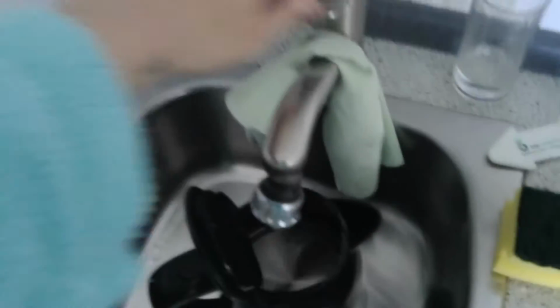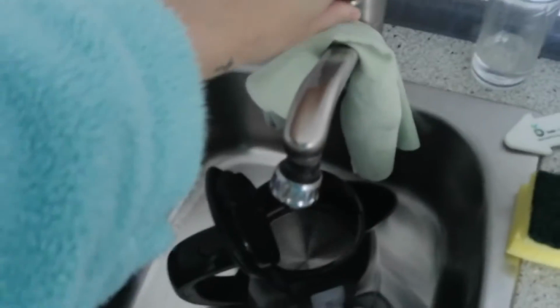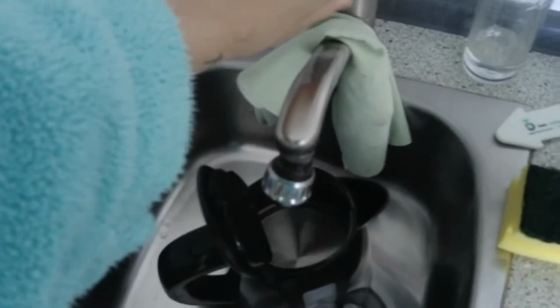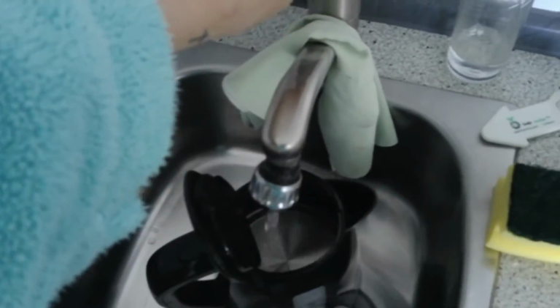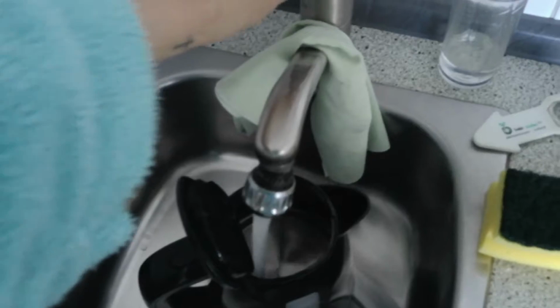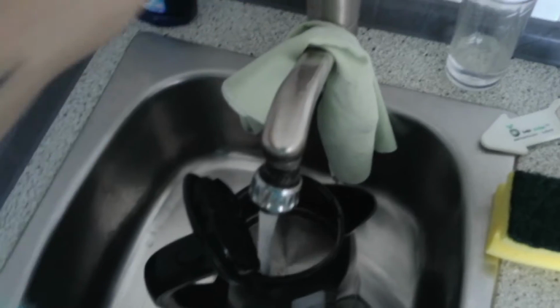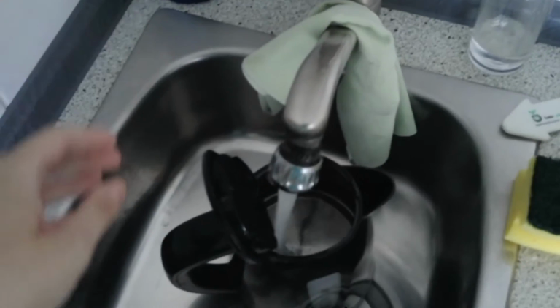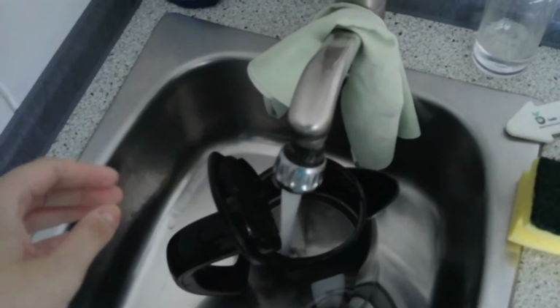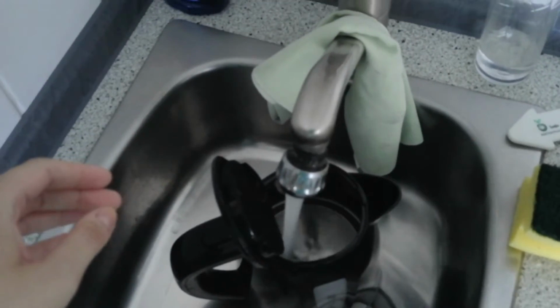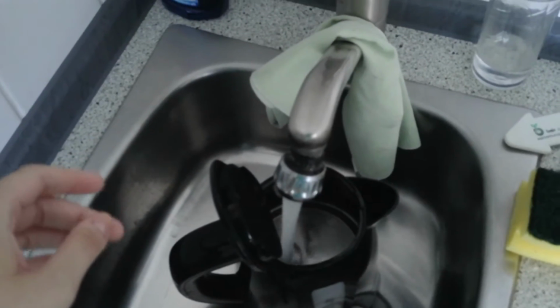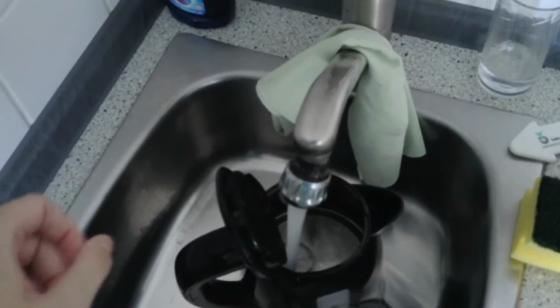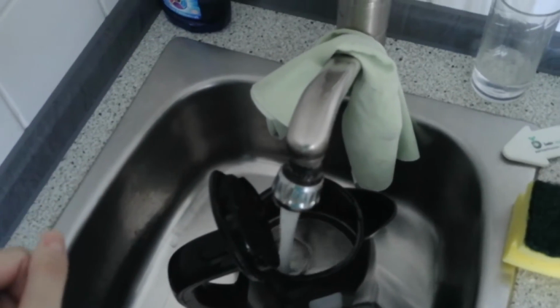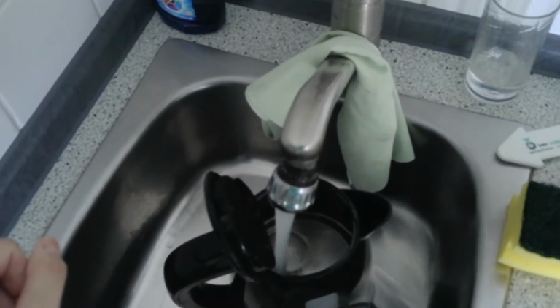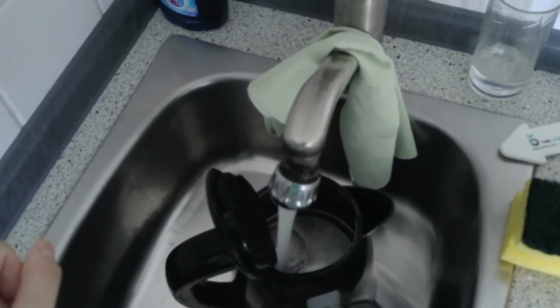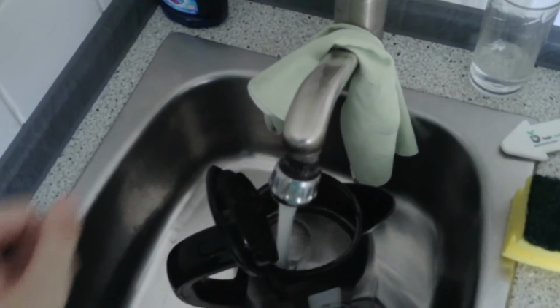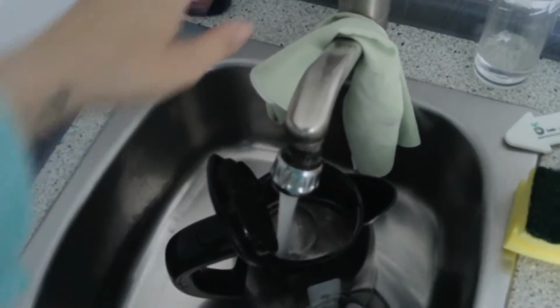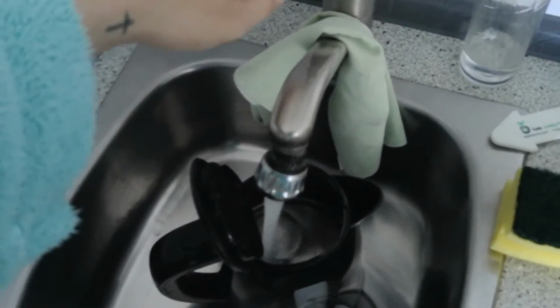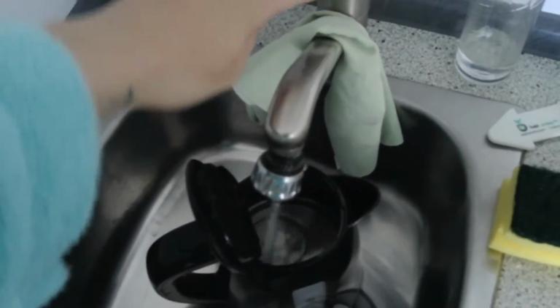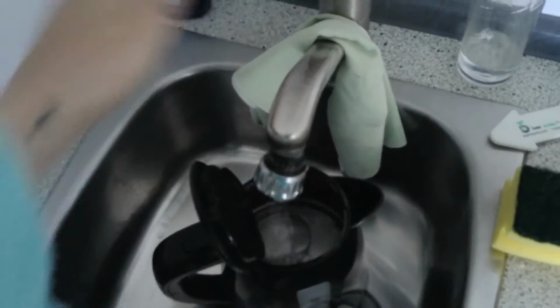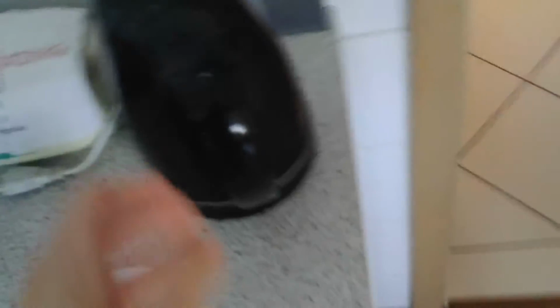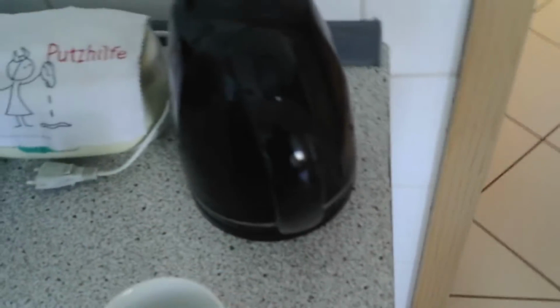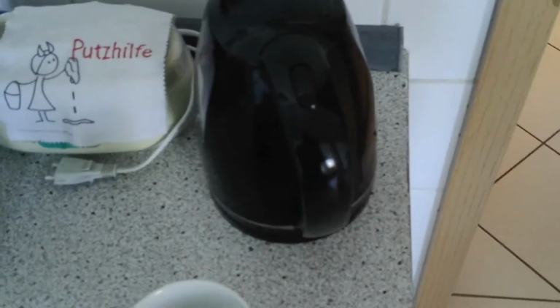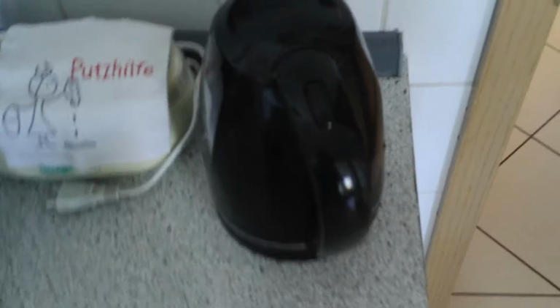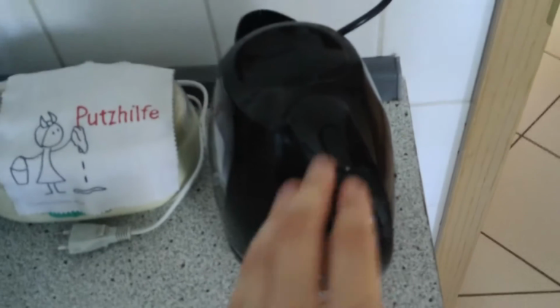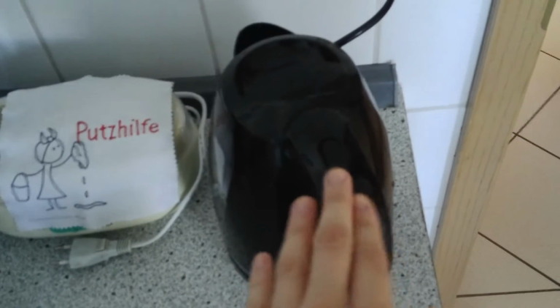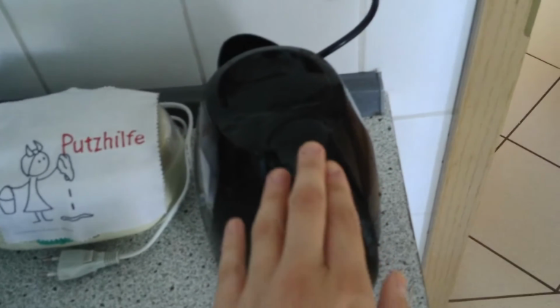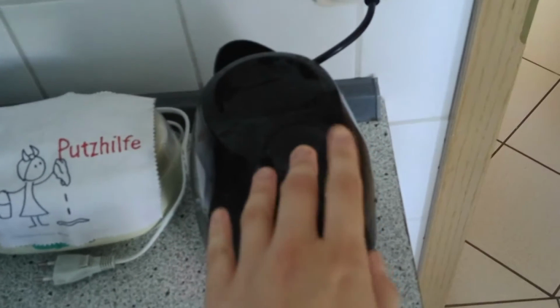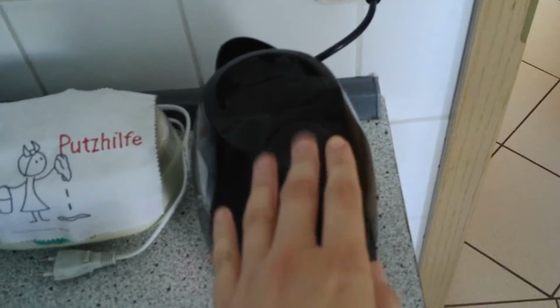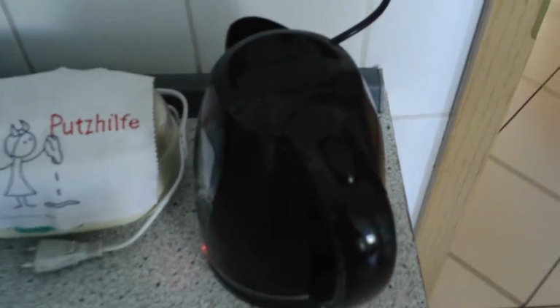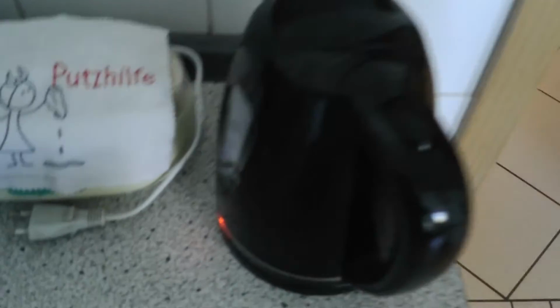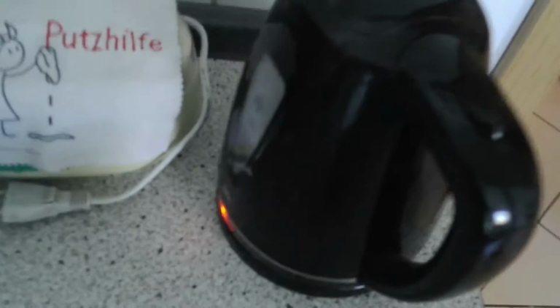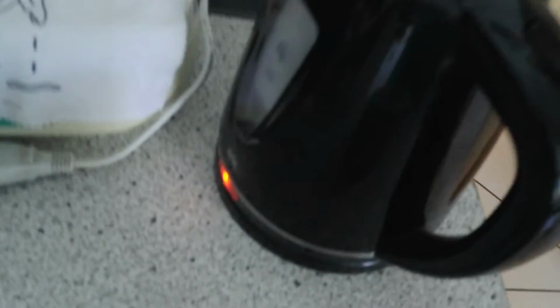At first, you take your water boiler and fill in water that is roughly enough for a cup of tea. Press the button so that the light here lights up red.